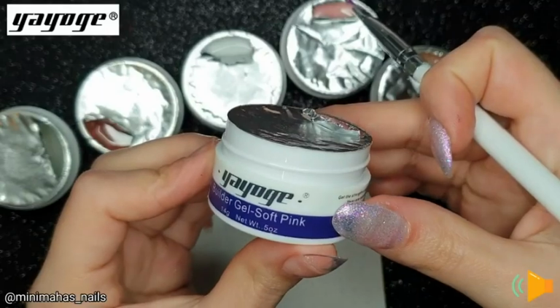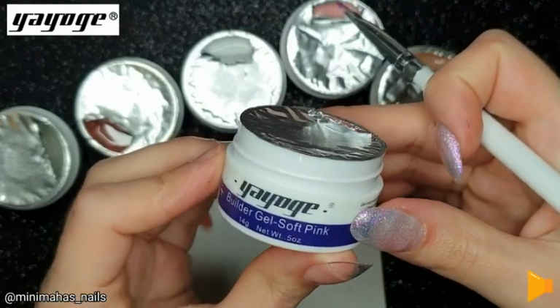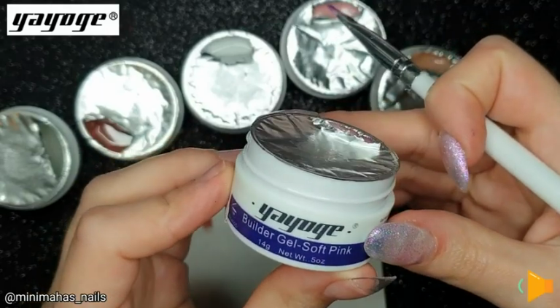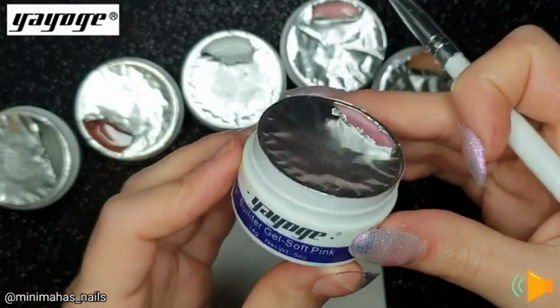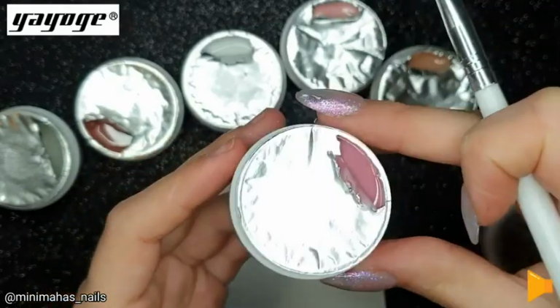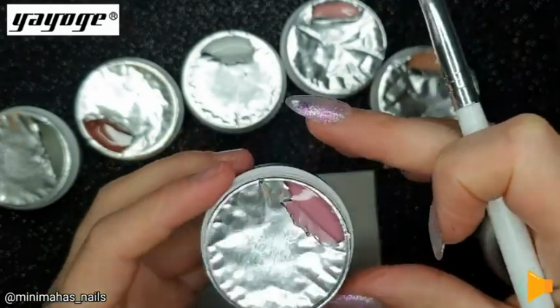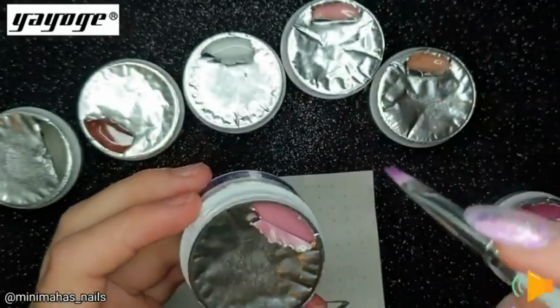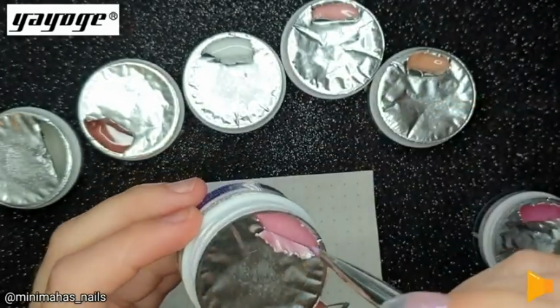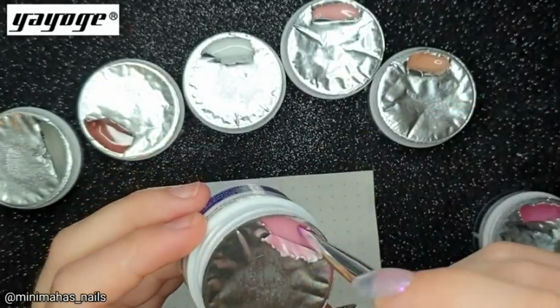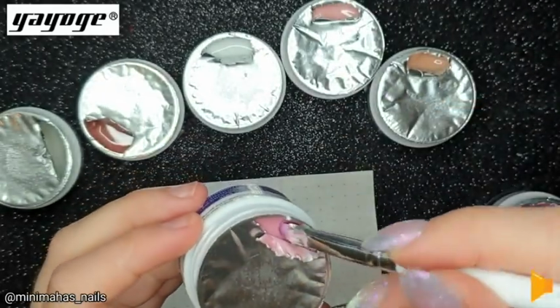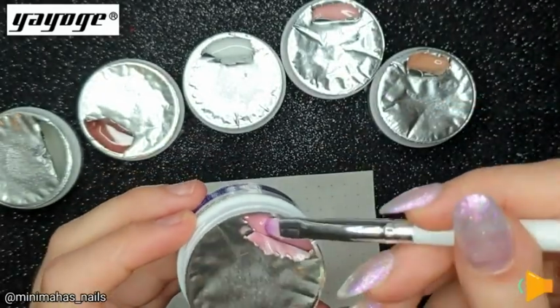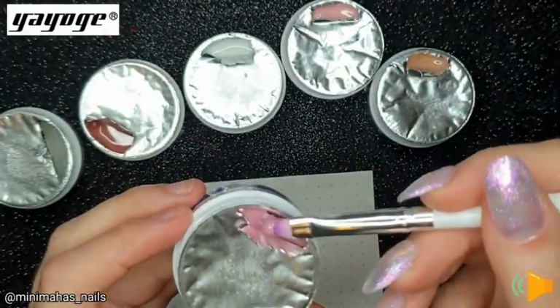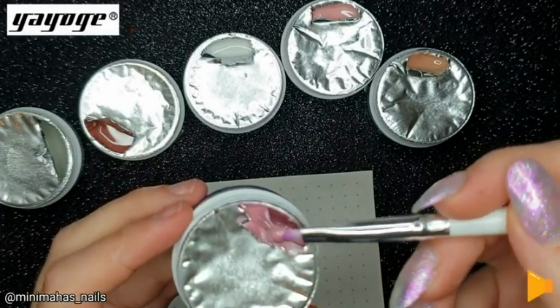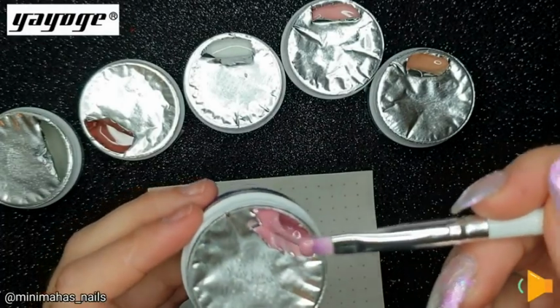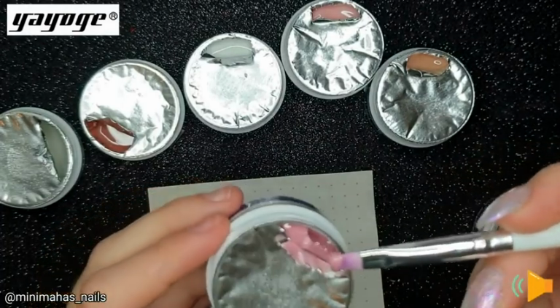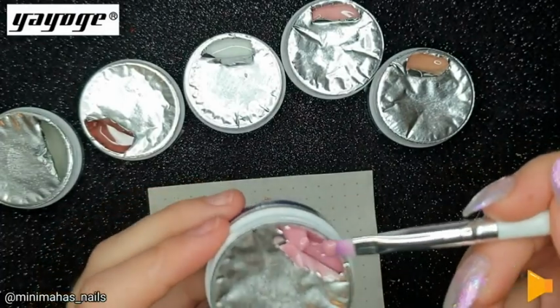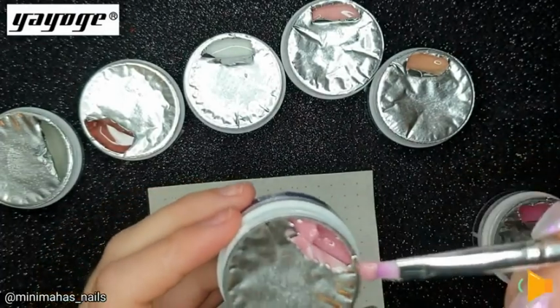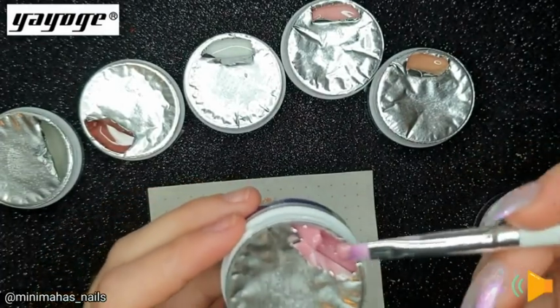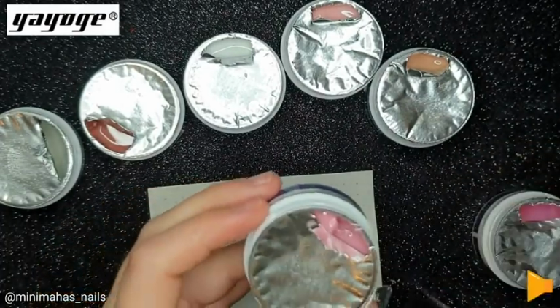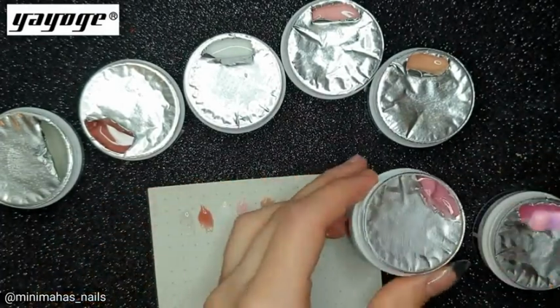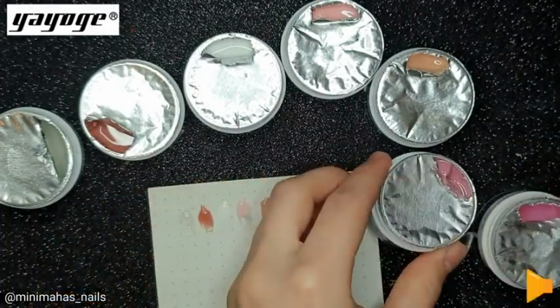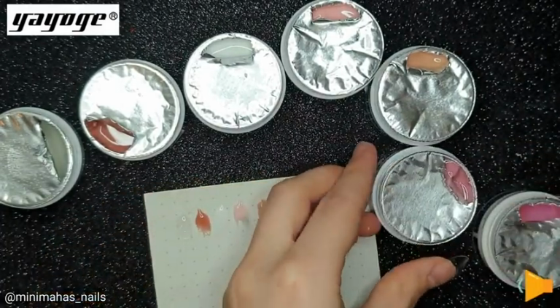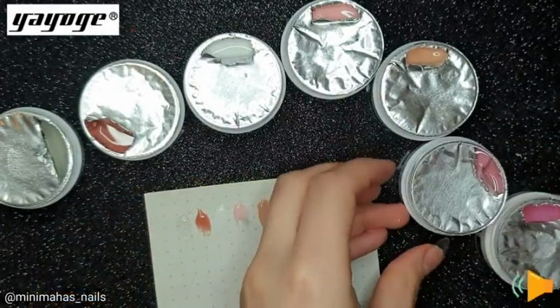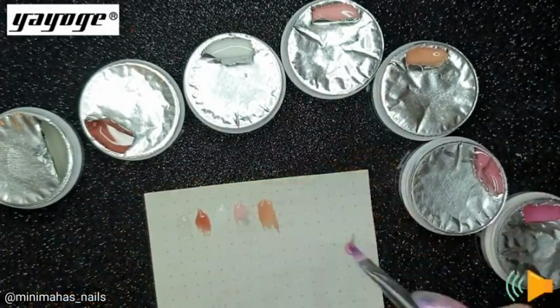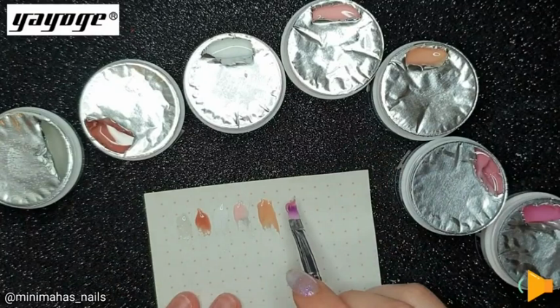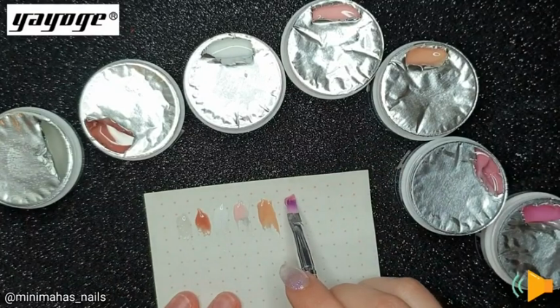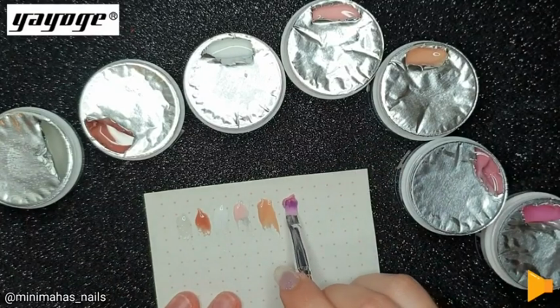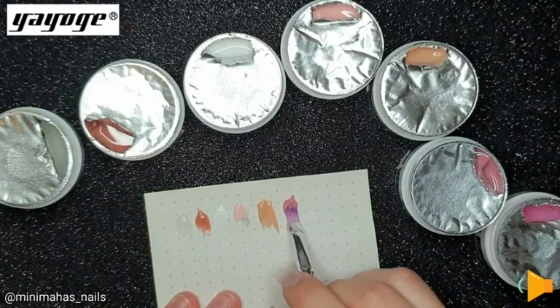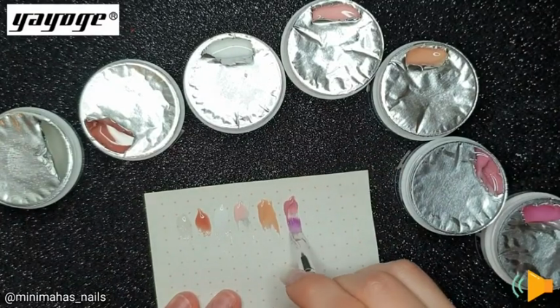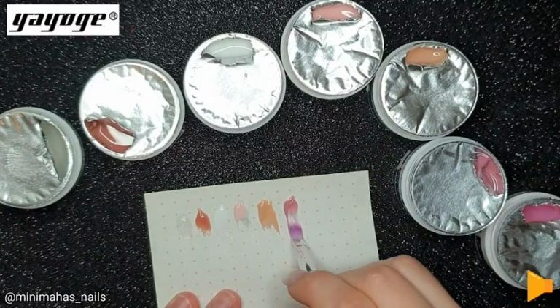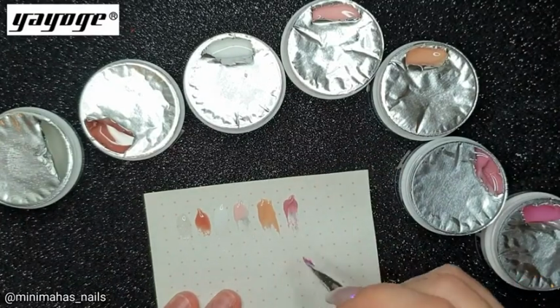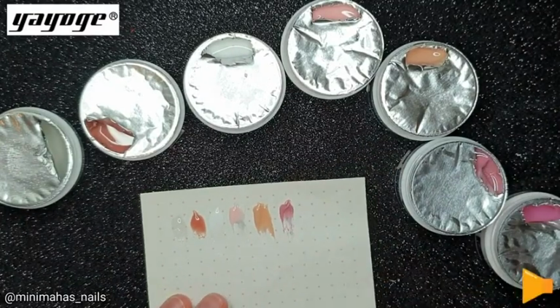Next up we have soft pink — again, a beautiful dusty pink. One of my favourites as well. I love anything that's this sort of colour, so very excited to use this one.